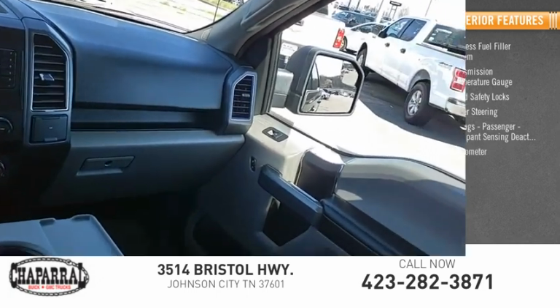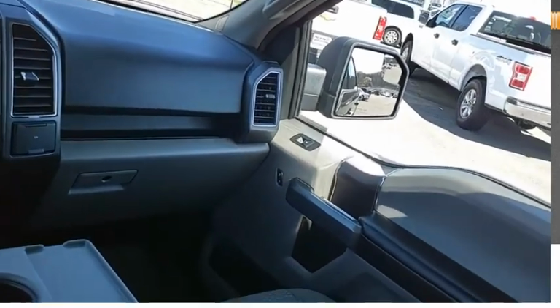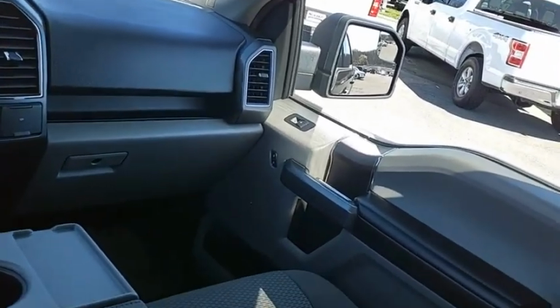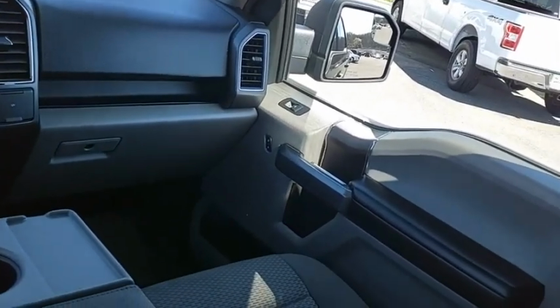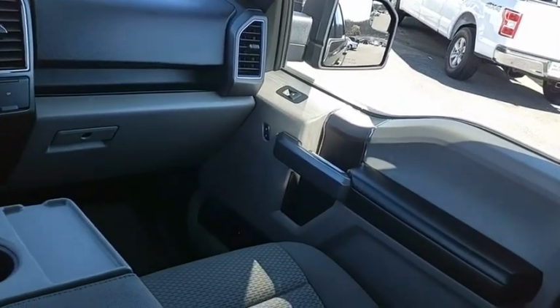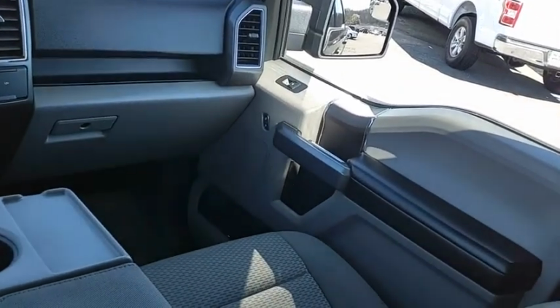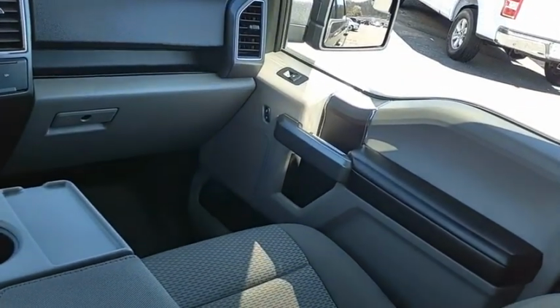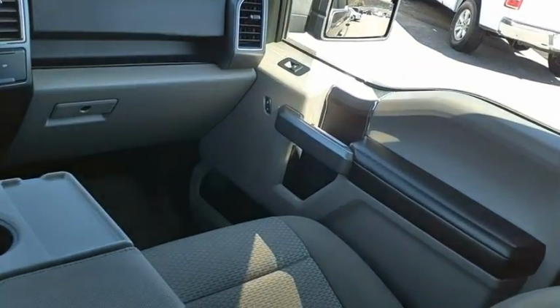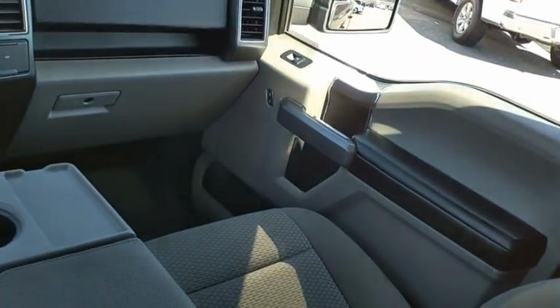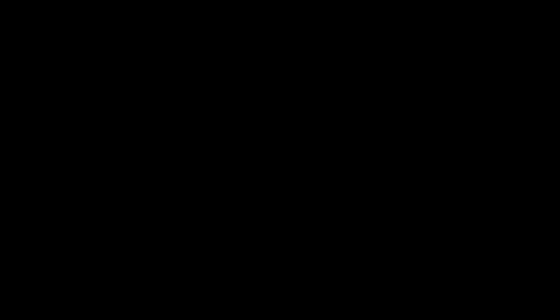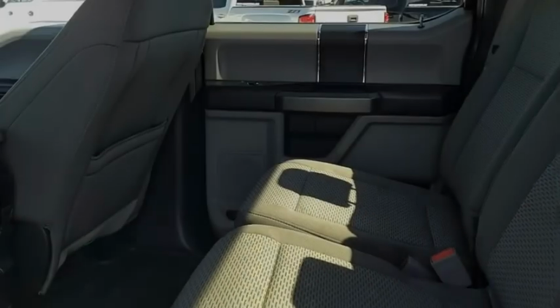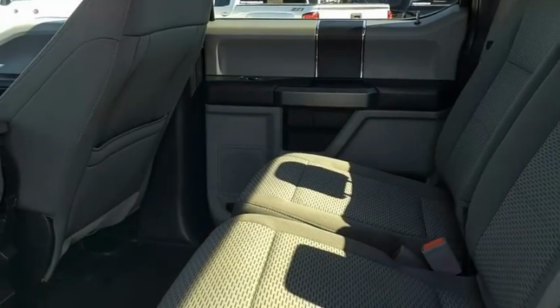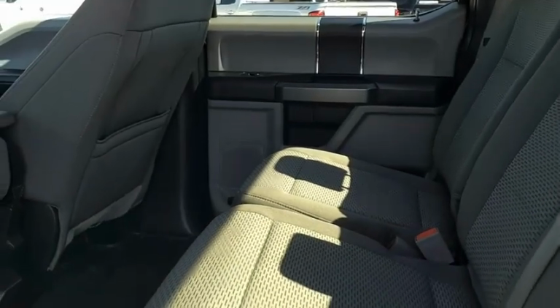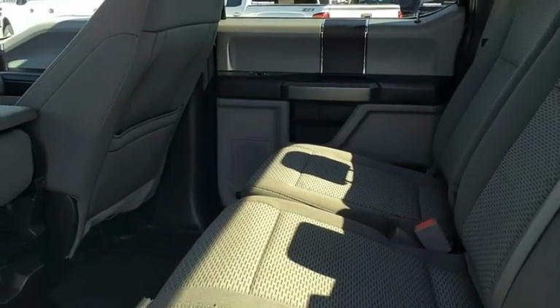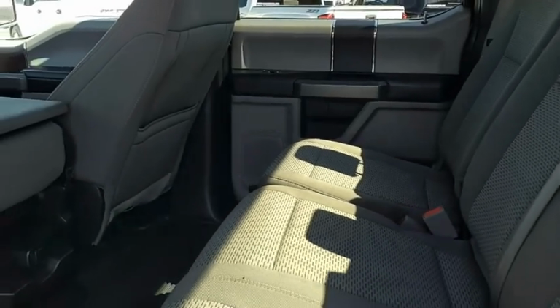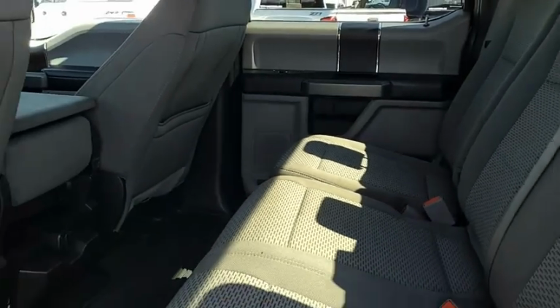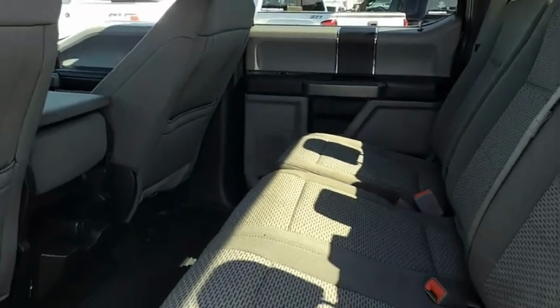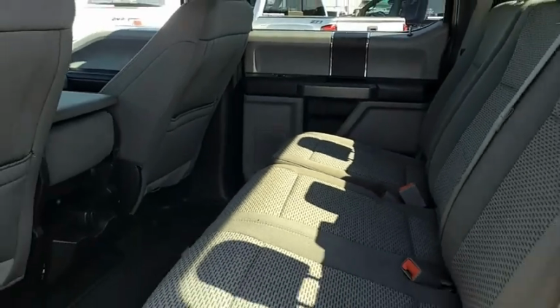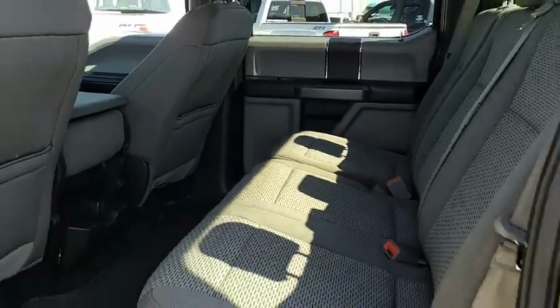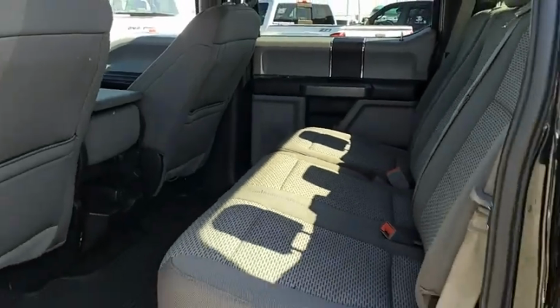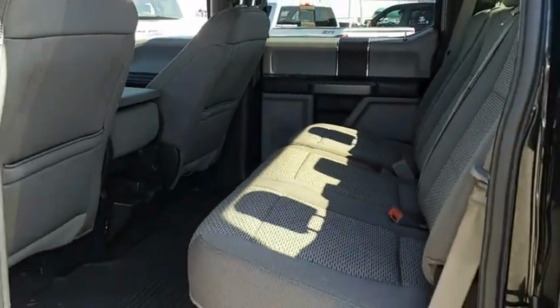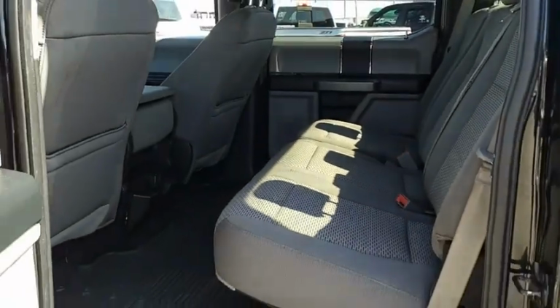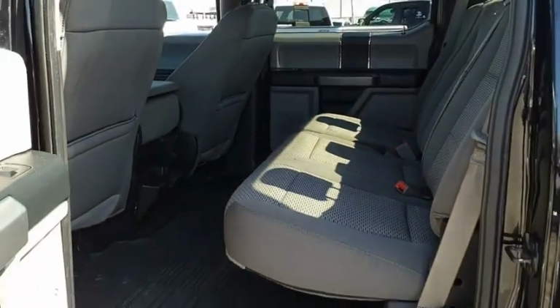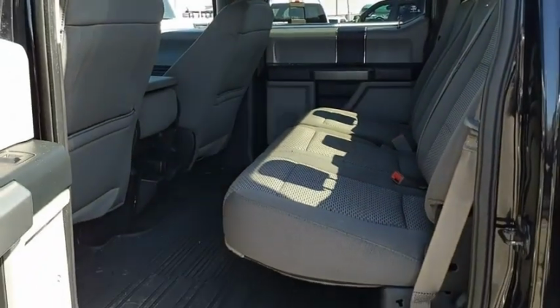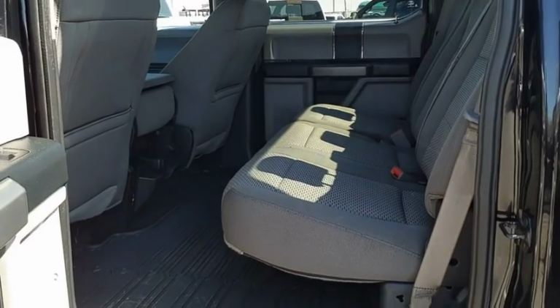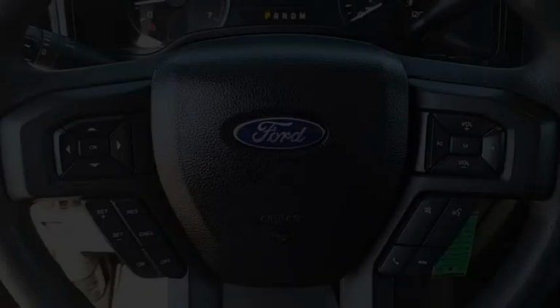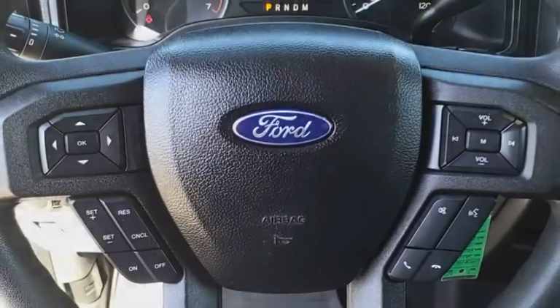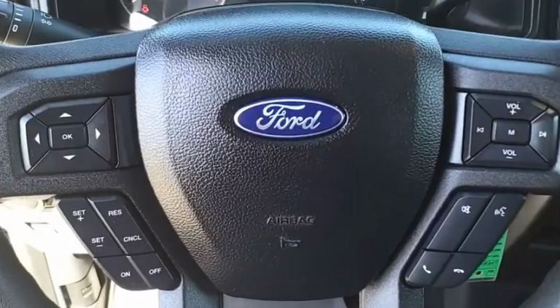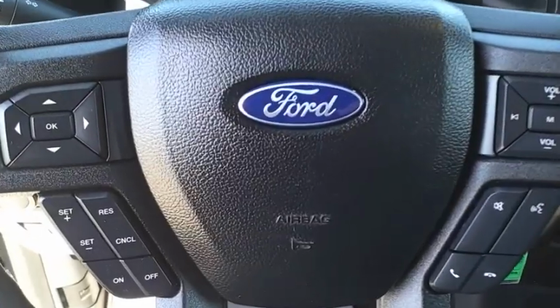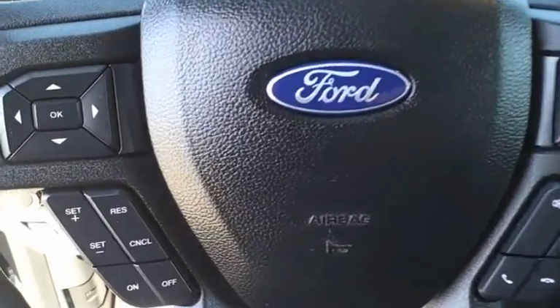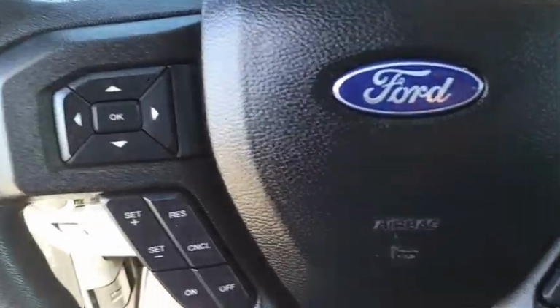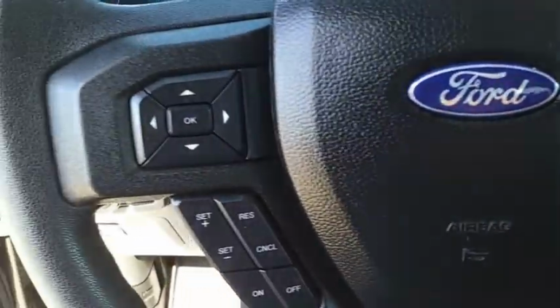A Ford F-150 knows how to handle any situation. It's built to follow orders — no whining. If you like it online, you'll love it in your driveway. Take it for a spin today.